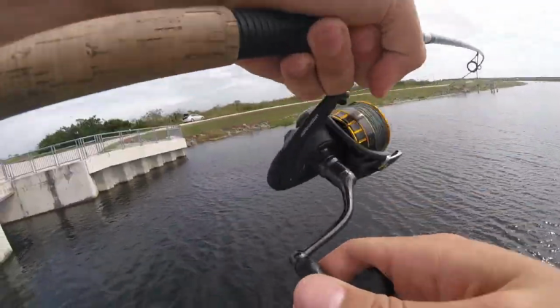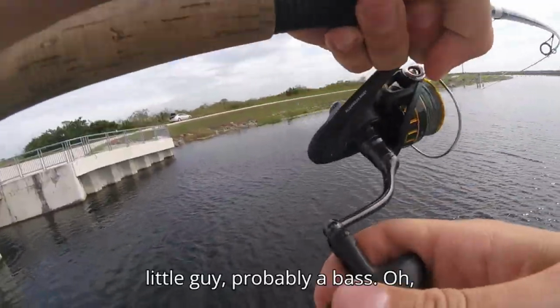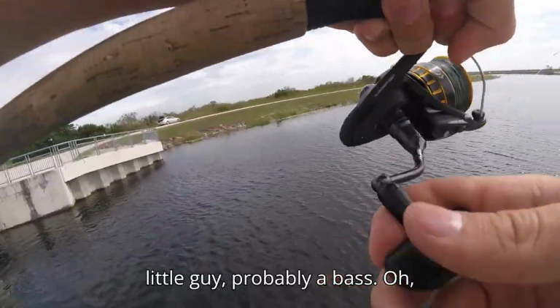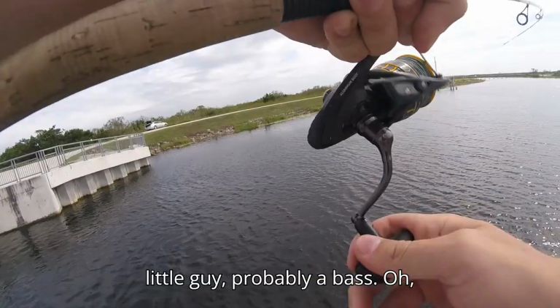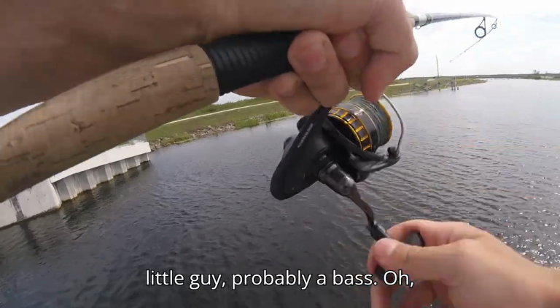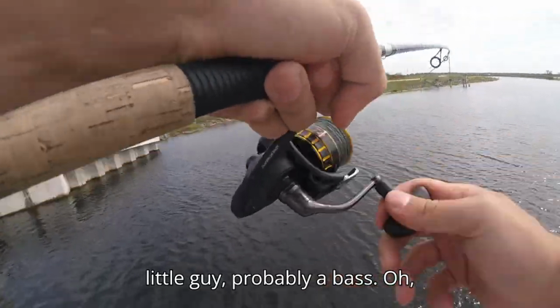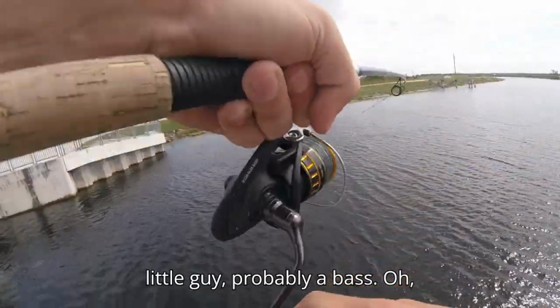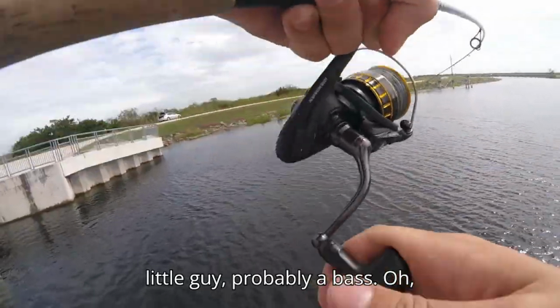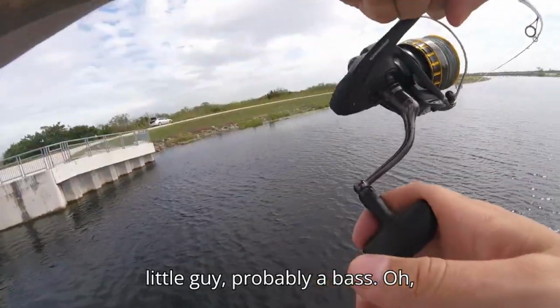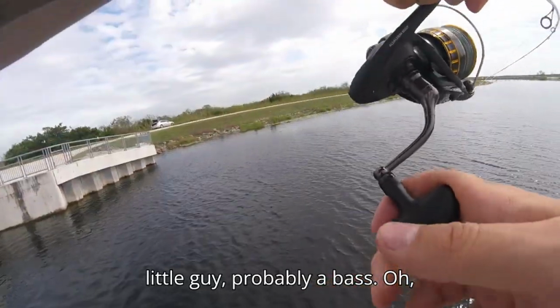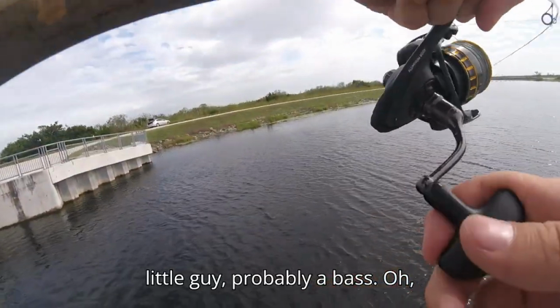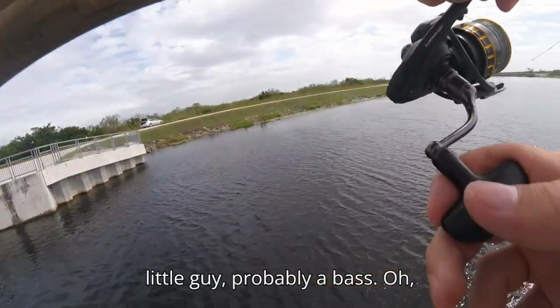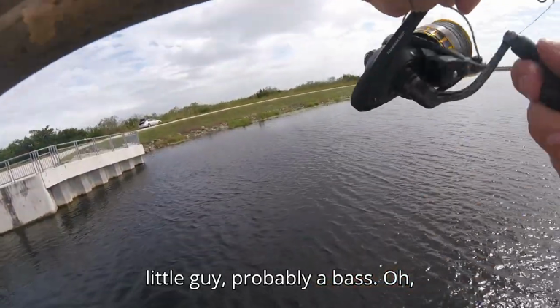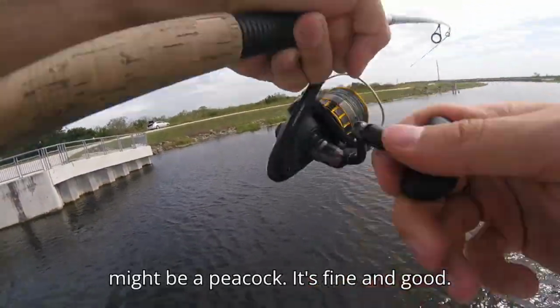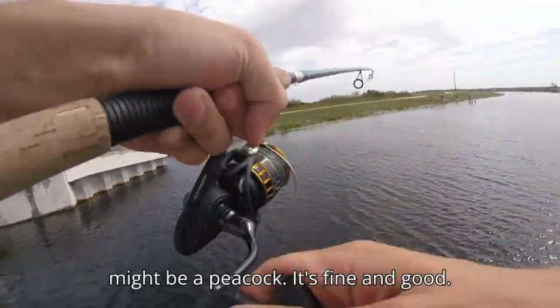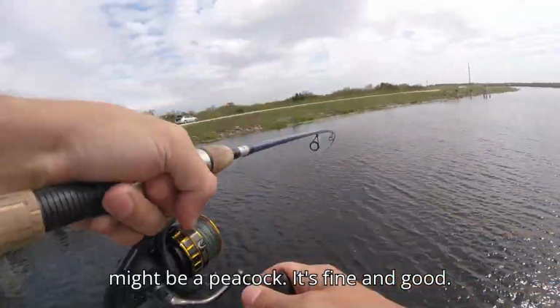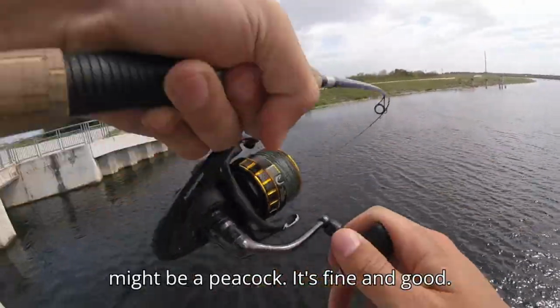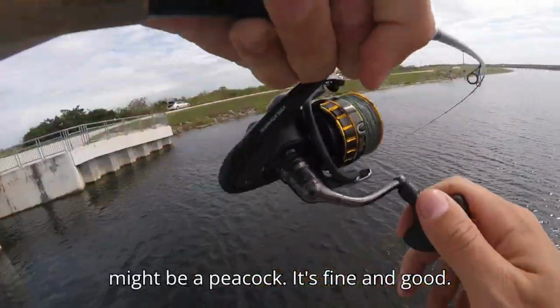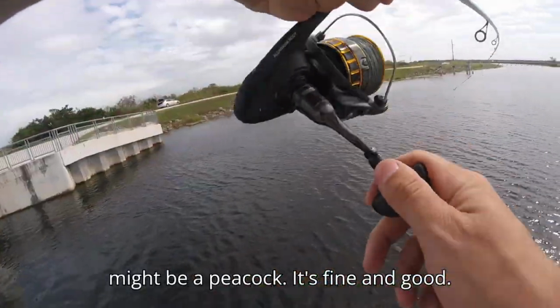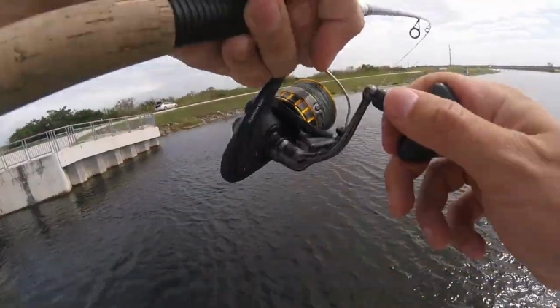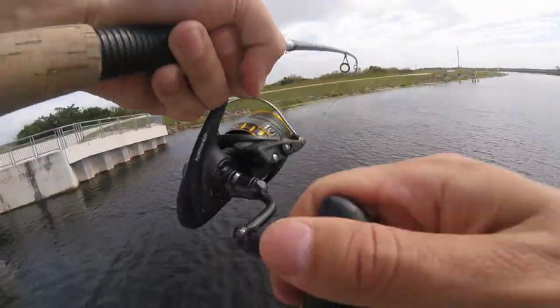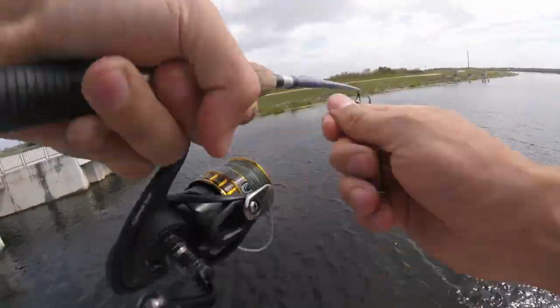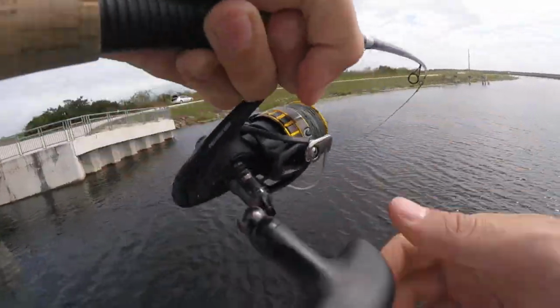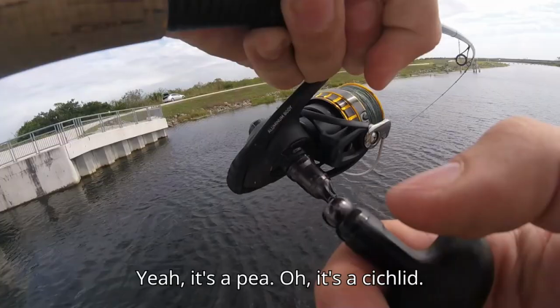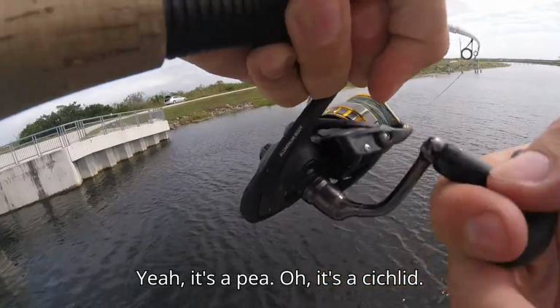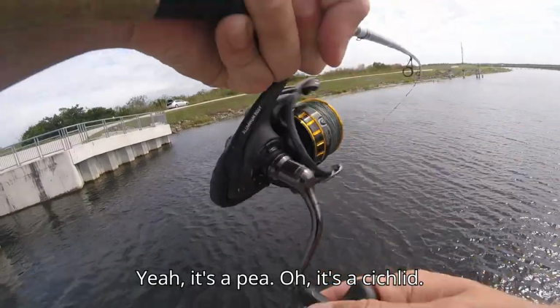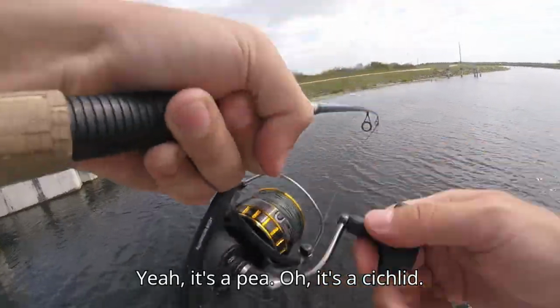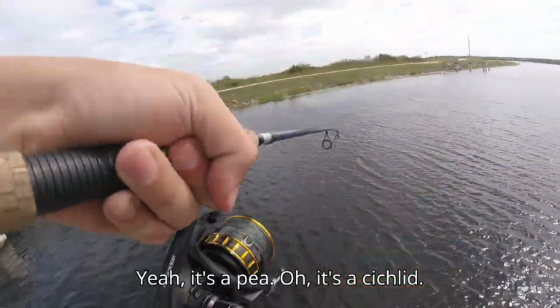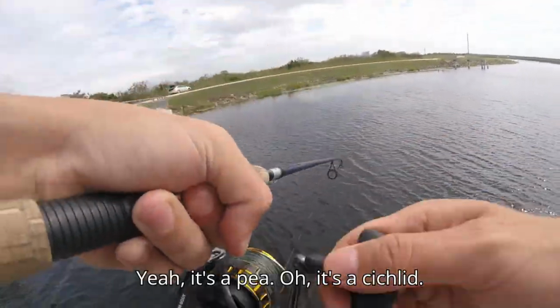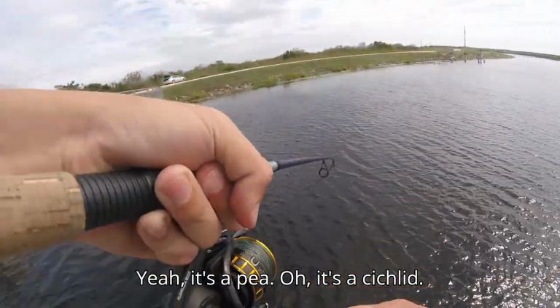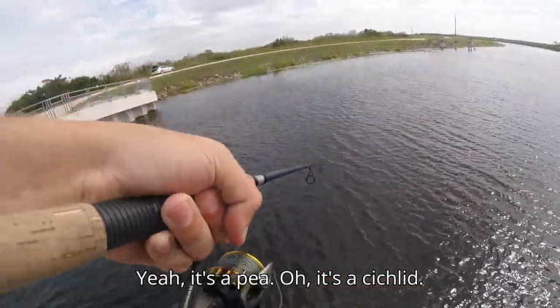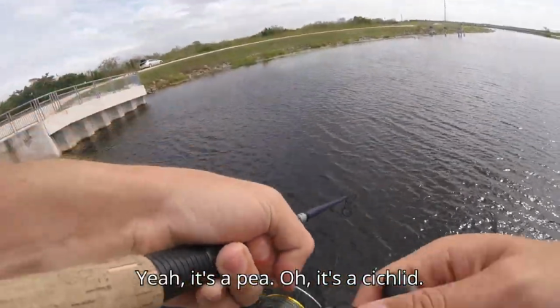Little guy, probably a bass. Oh, that little peacock is fighting good! Oh yeah, it's a pea — it's a cichlid. Little guy.